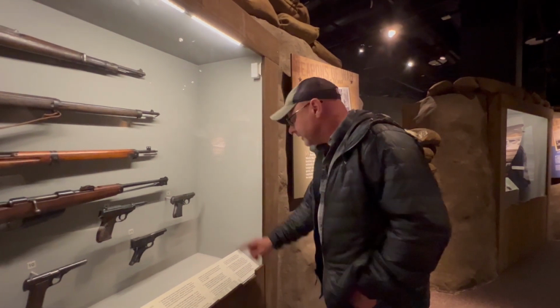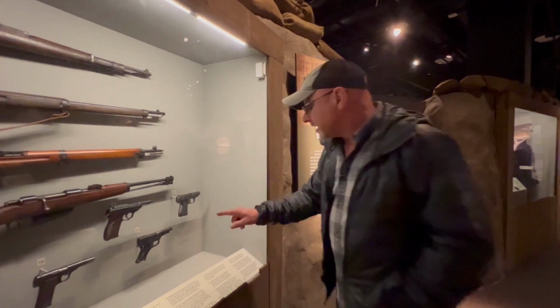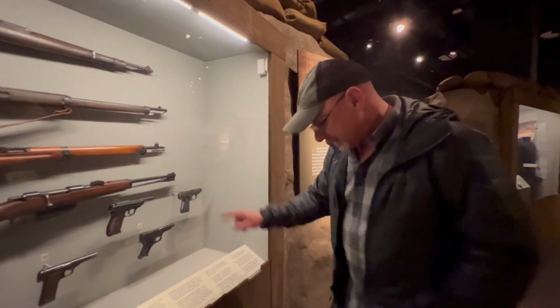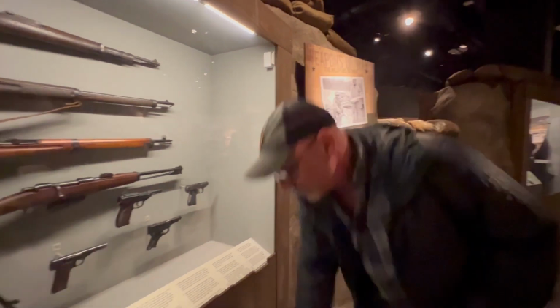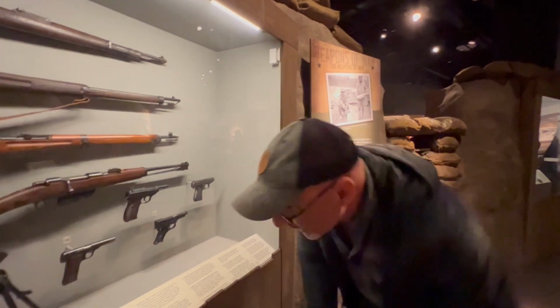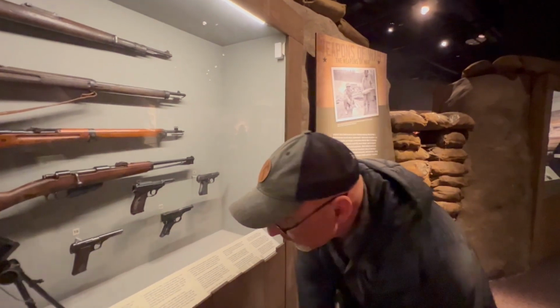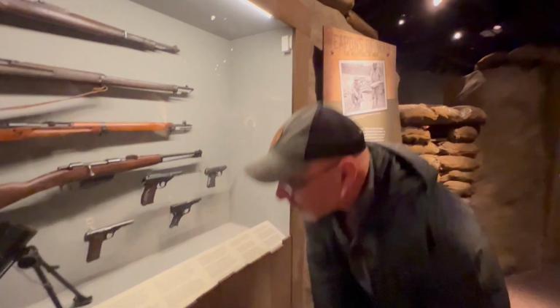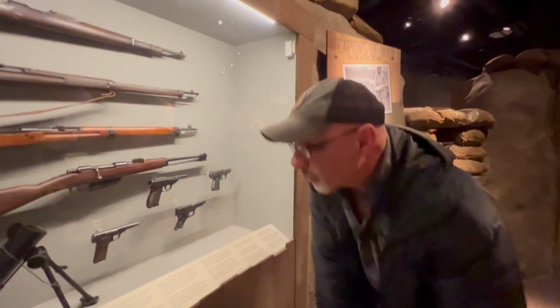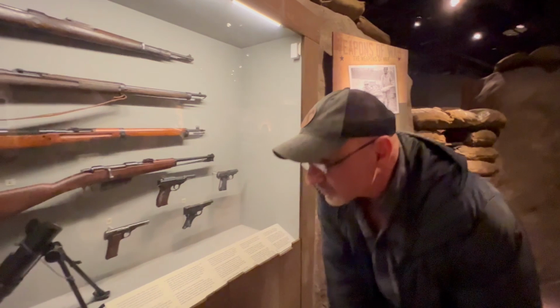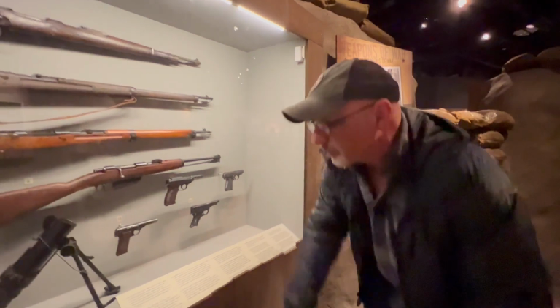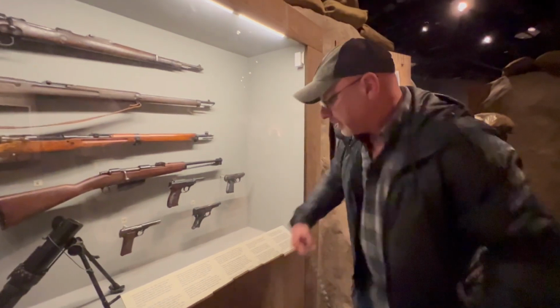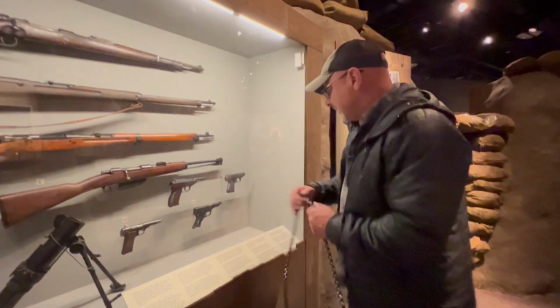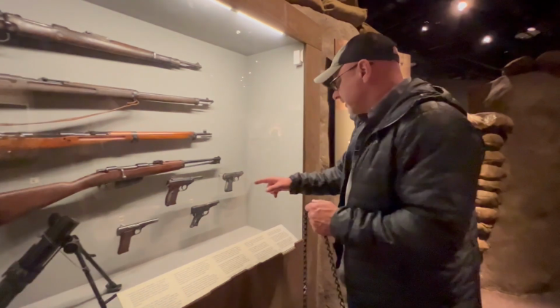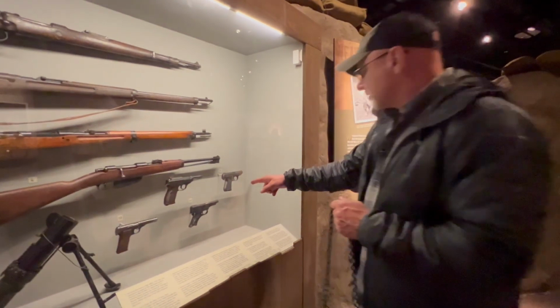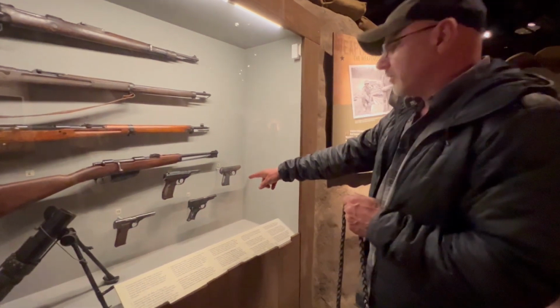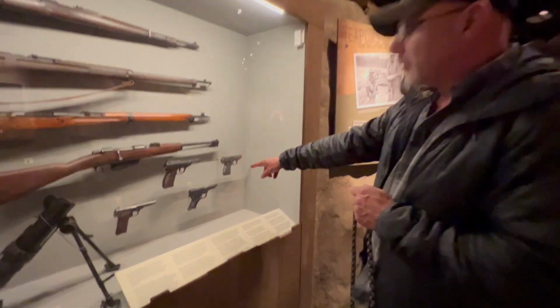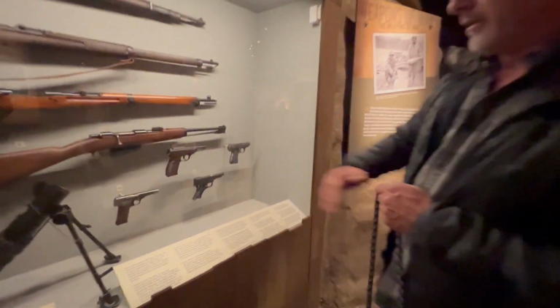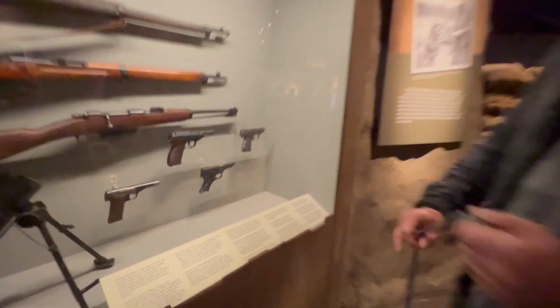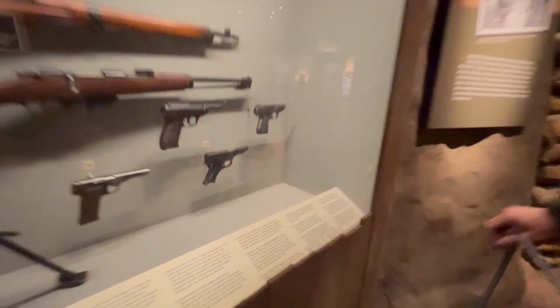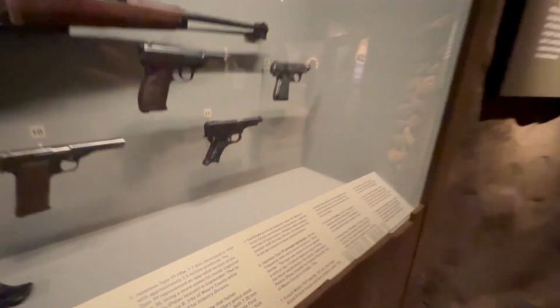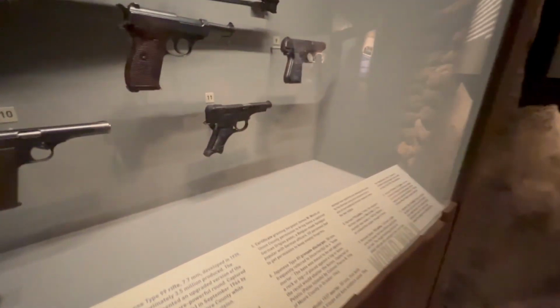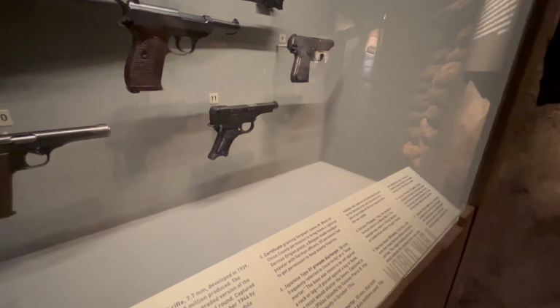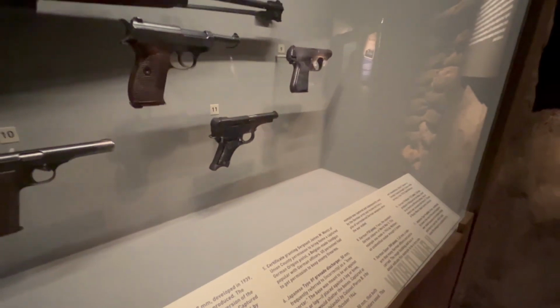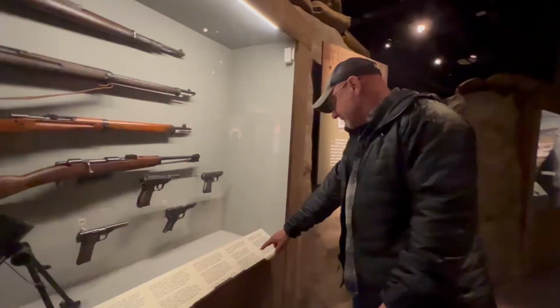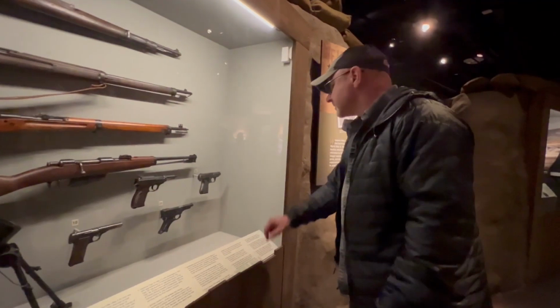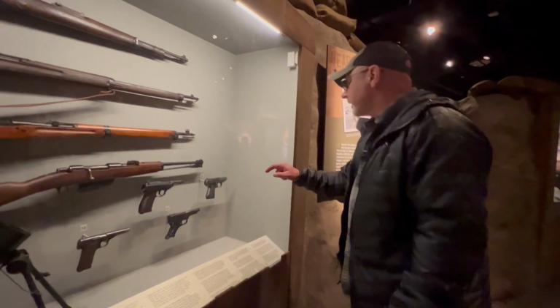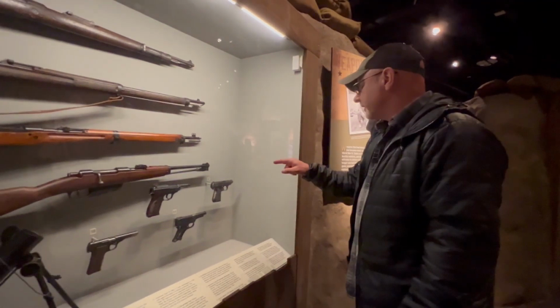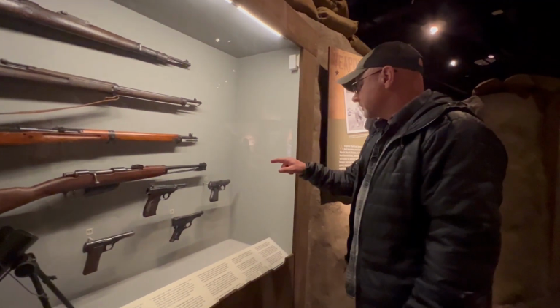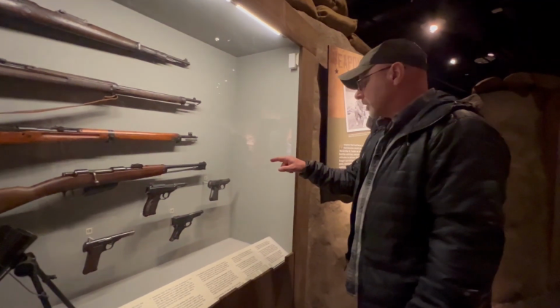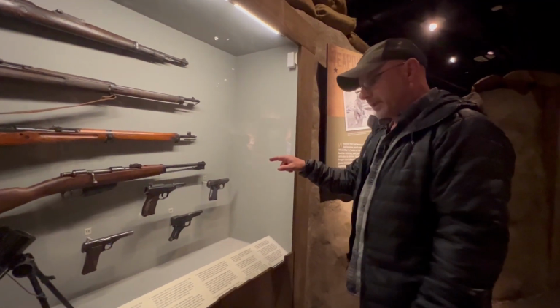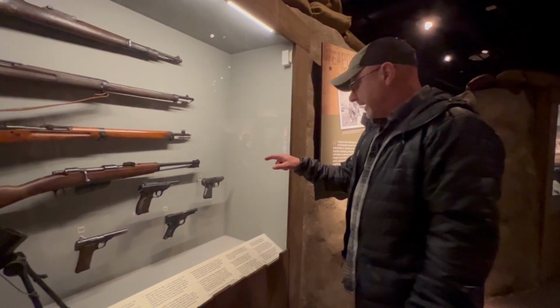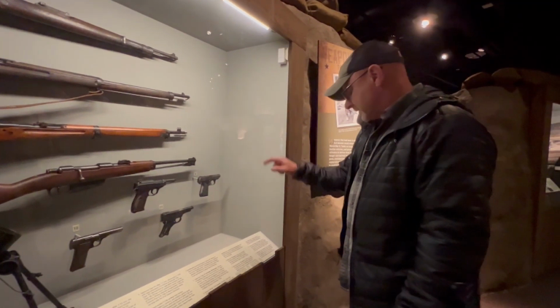The Japanese had a lot of knock-off weapons from other people but they always looked a little weird. 7.65 — that little one looks like a Walther PPK, but it's not.